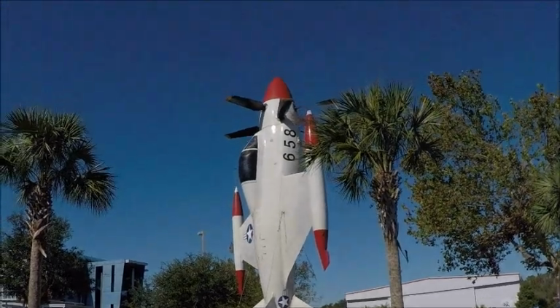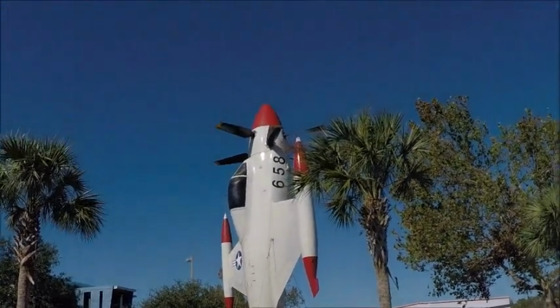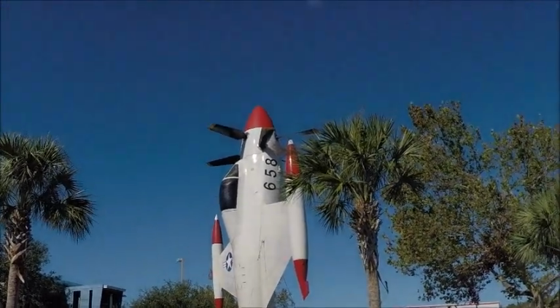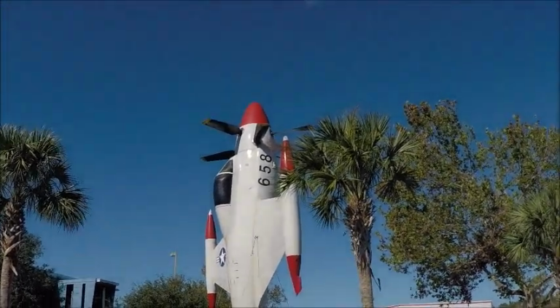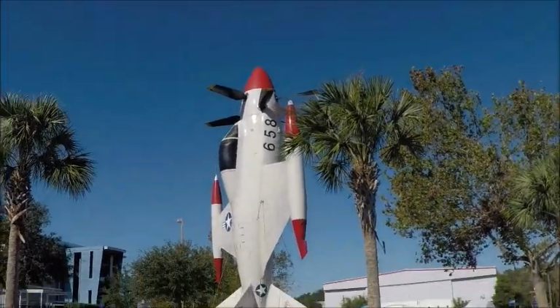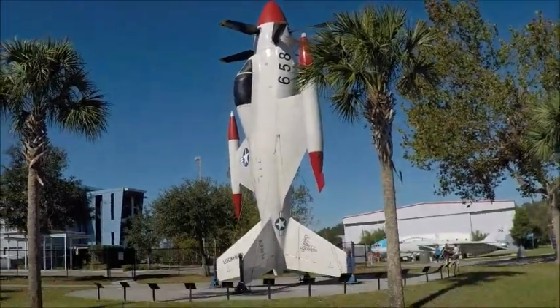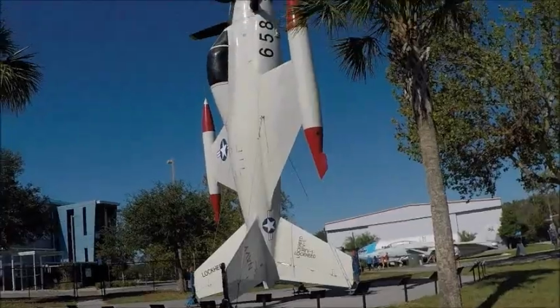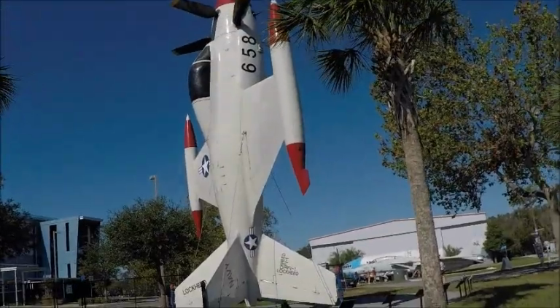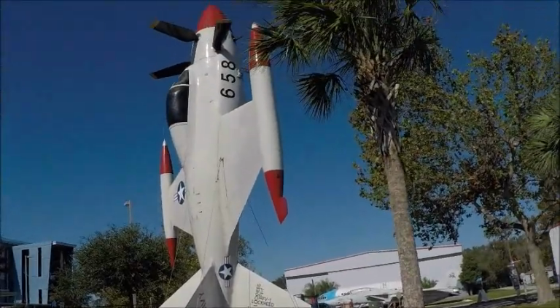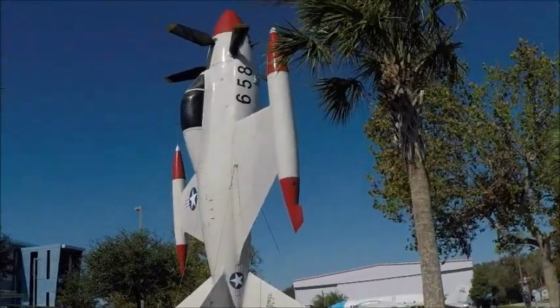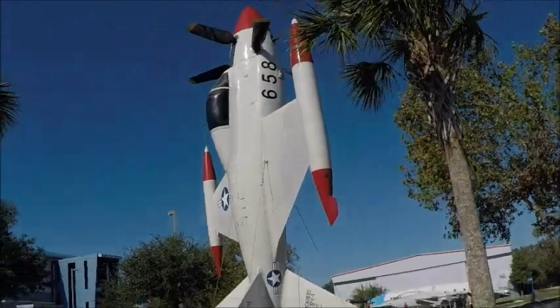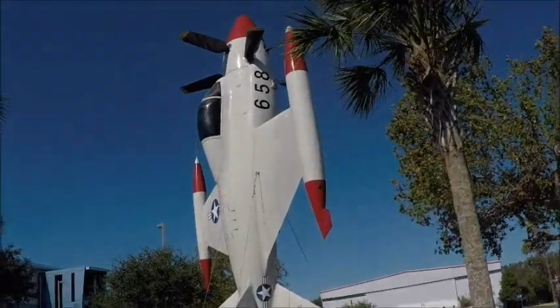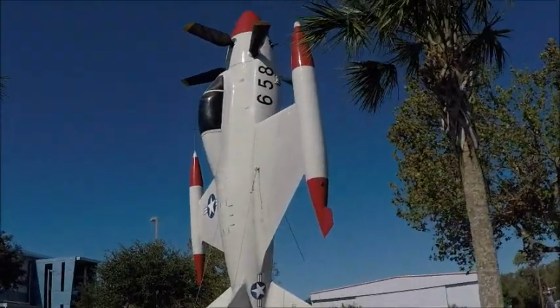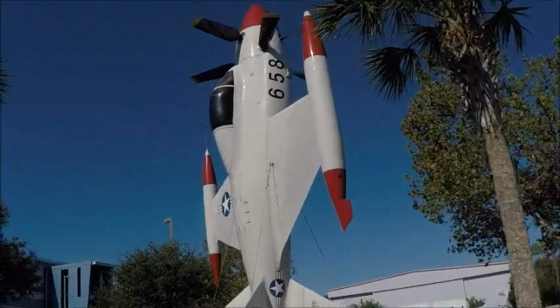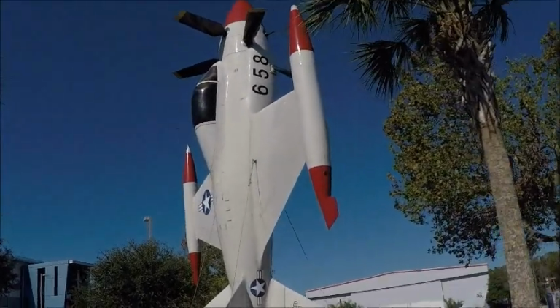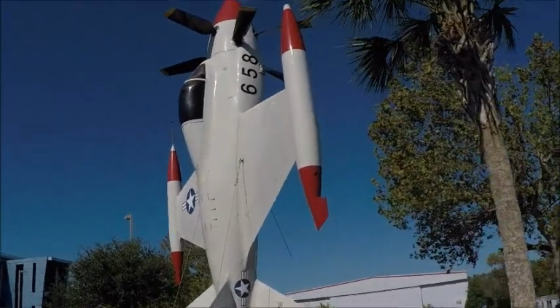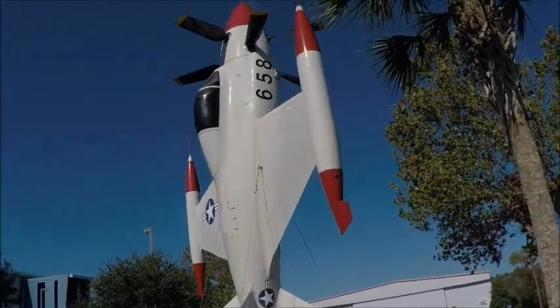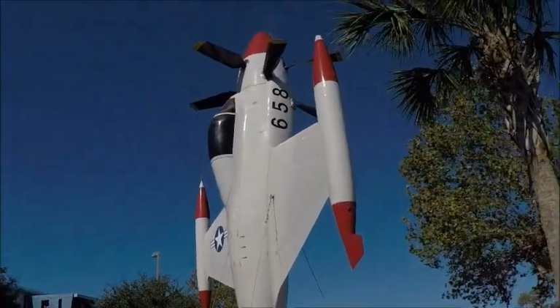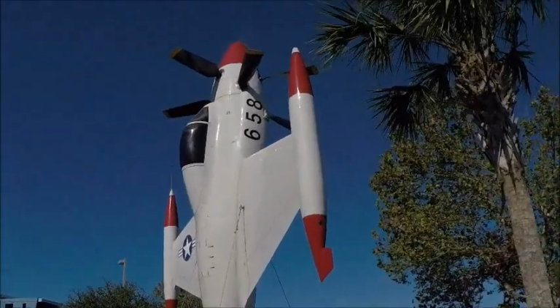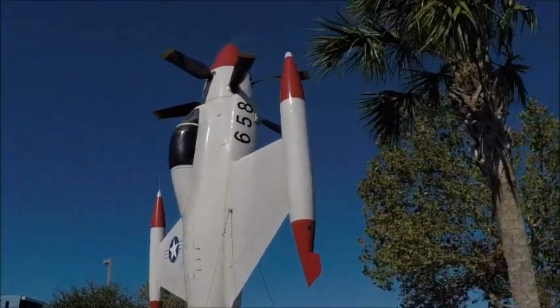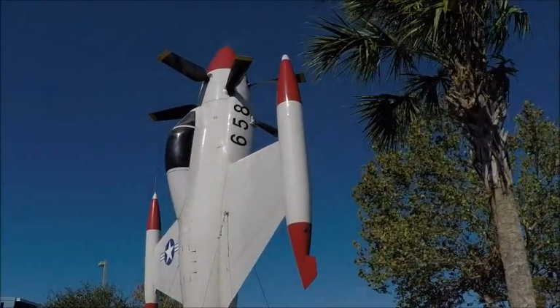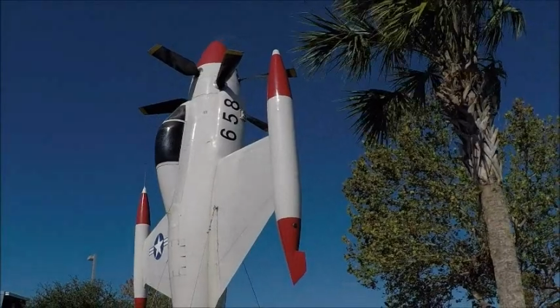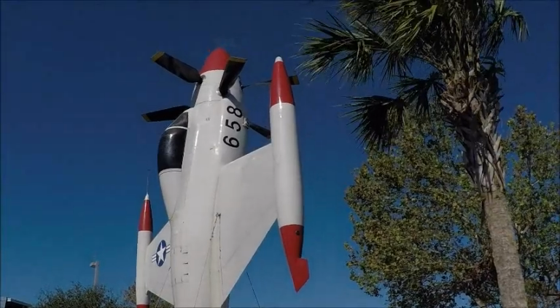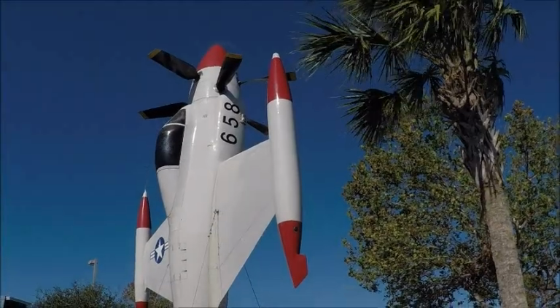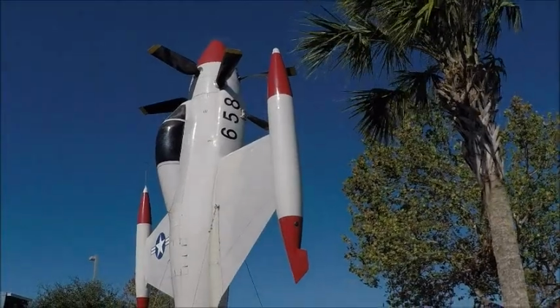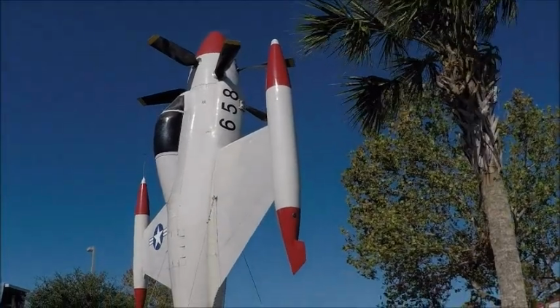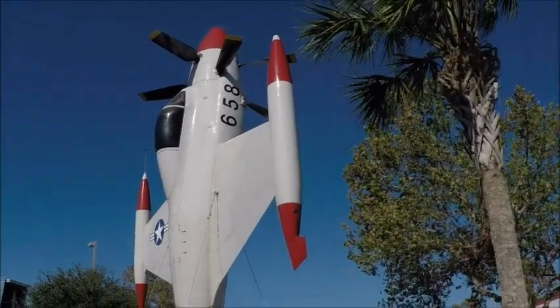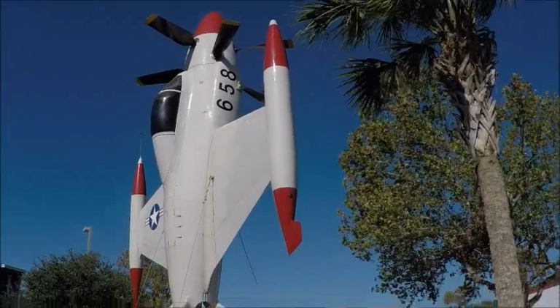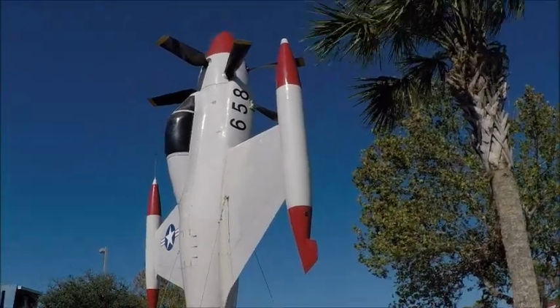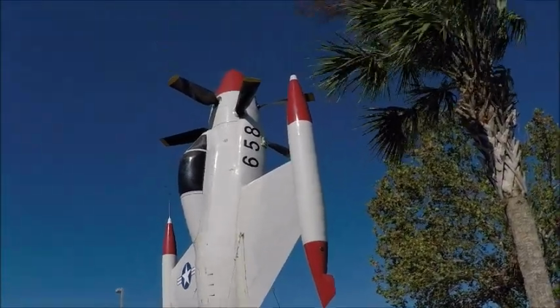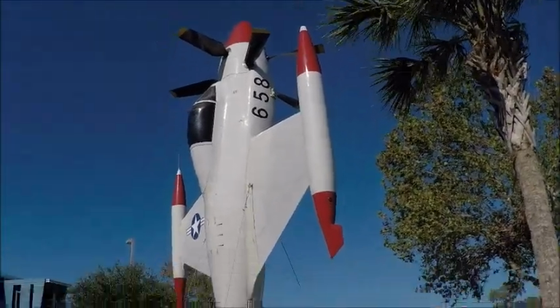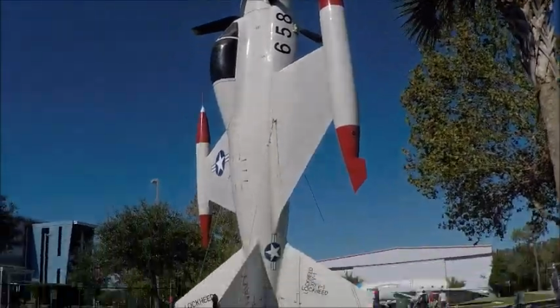While I was at the Lakeland Linder Airport, I came upon this interesting vertical takeoff and landing plane. It's part of the Florida Air Museum, and there's an interesting history about this.